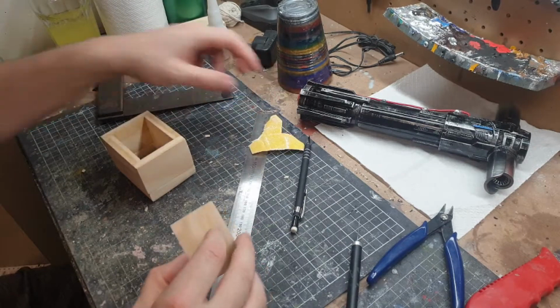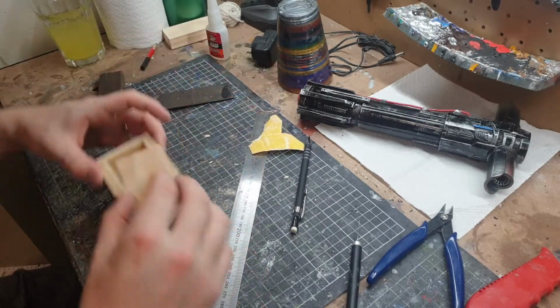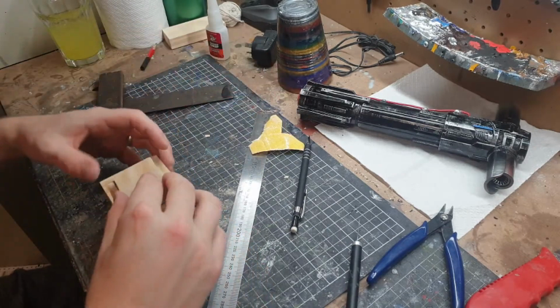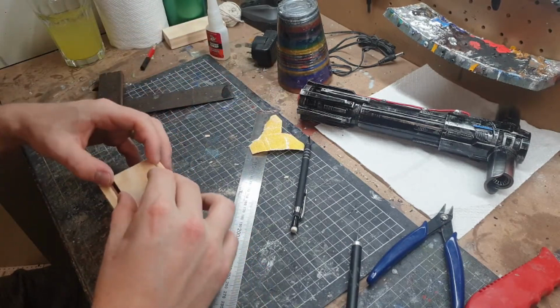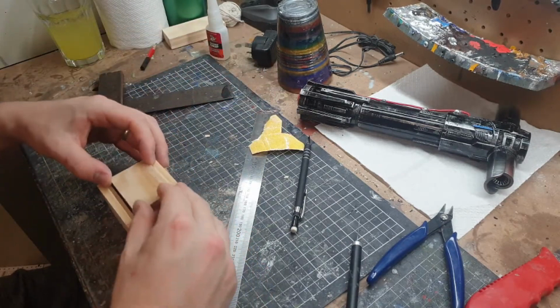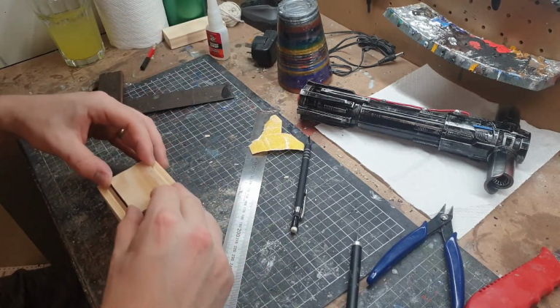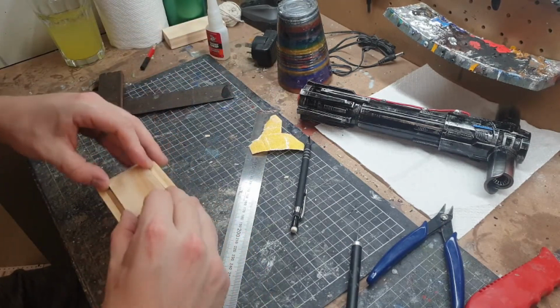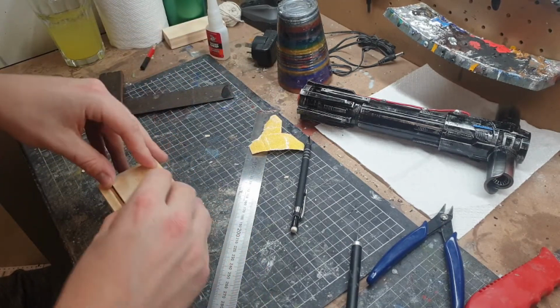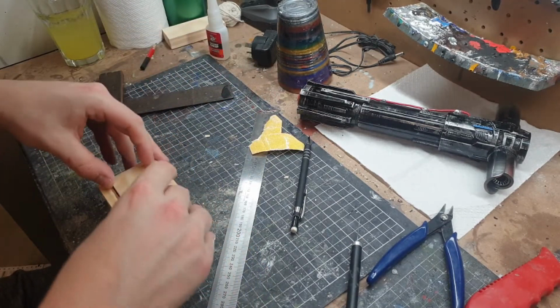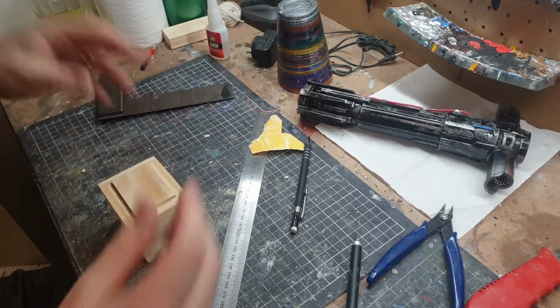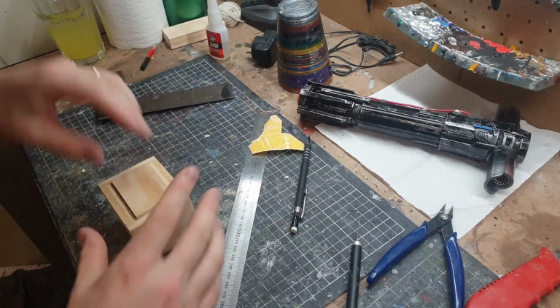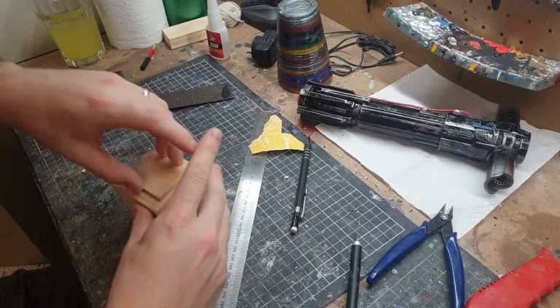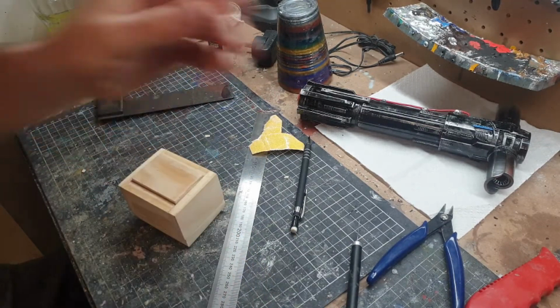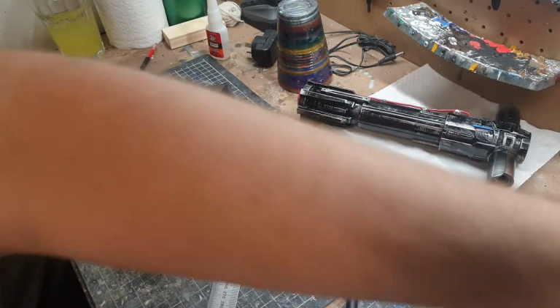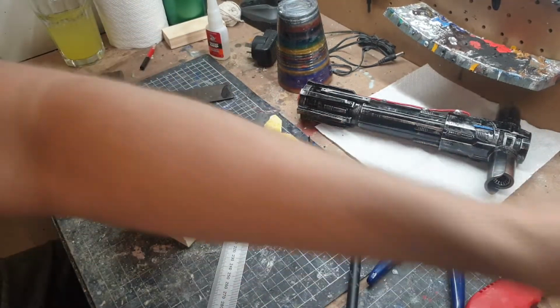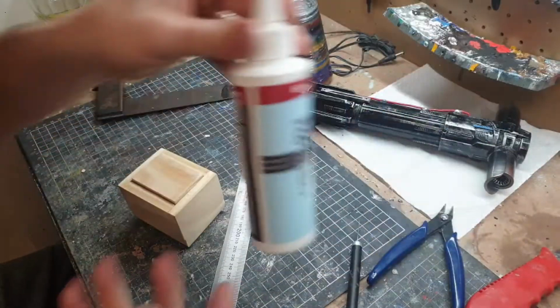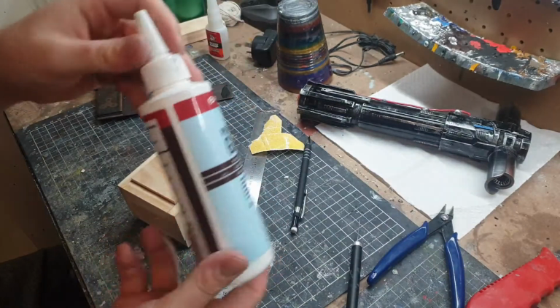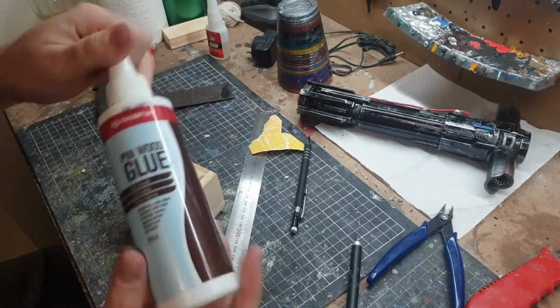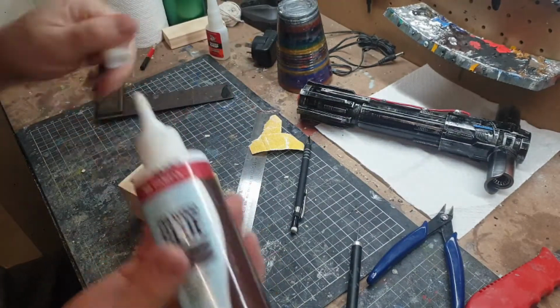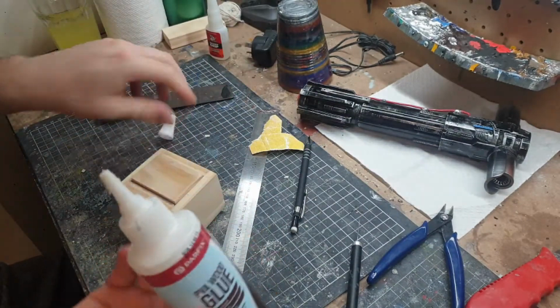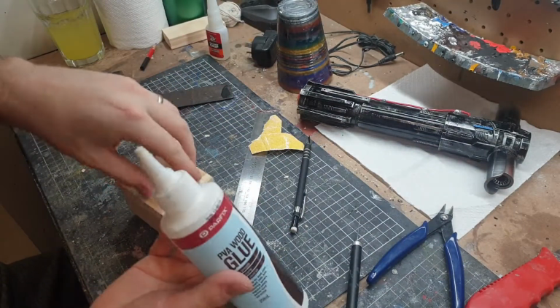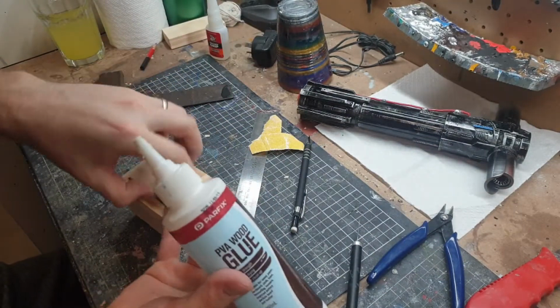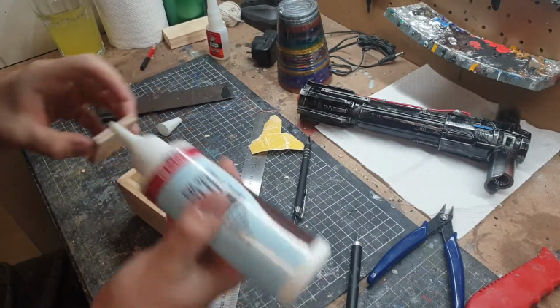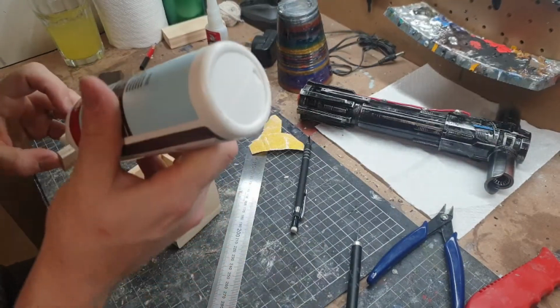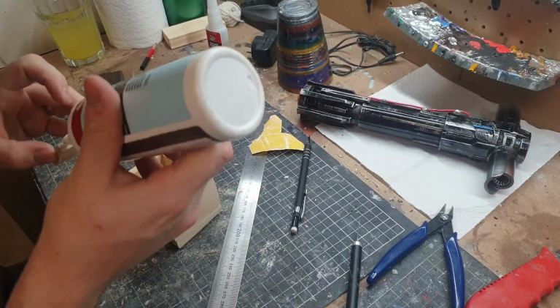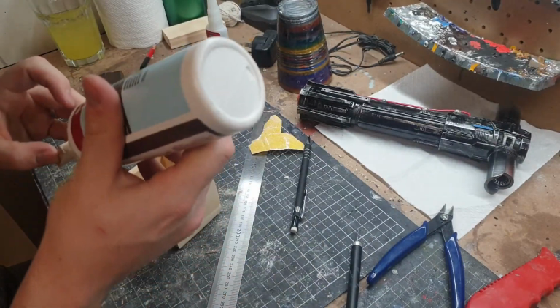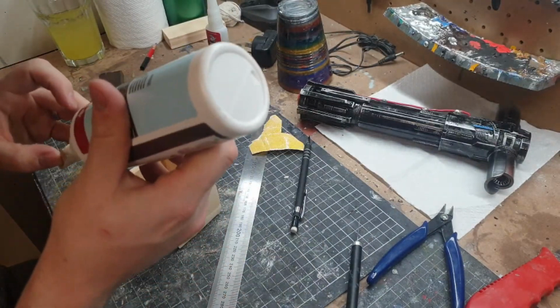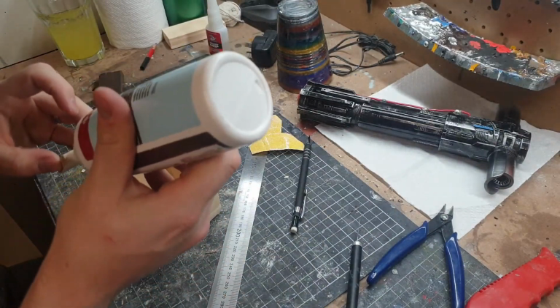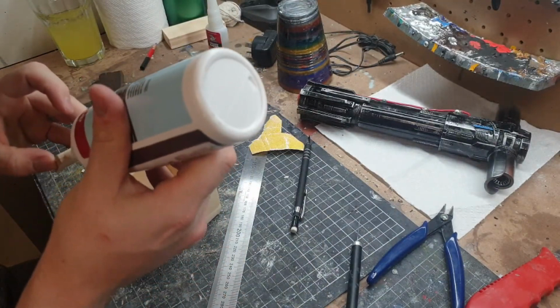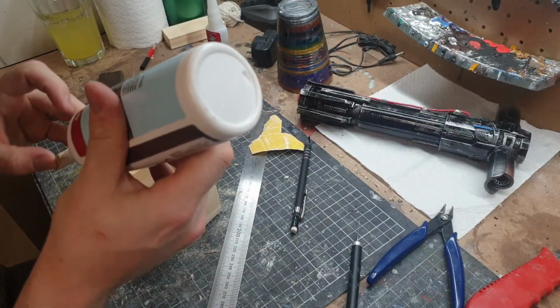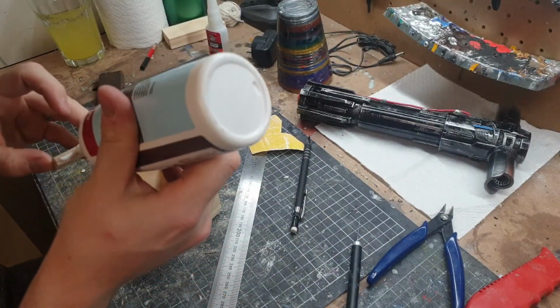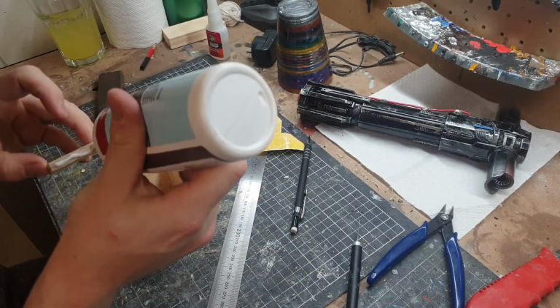All right, so that is ready to go in there. We're going to put a little bit of PVA glue around the whole thing and then just slide it in.